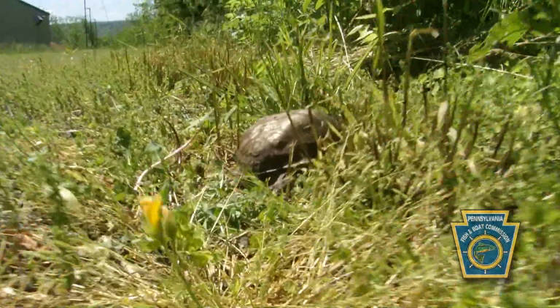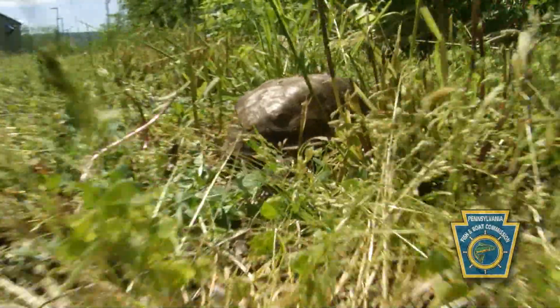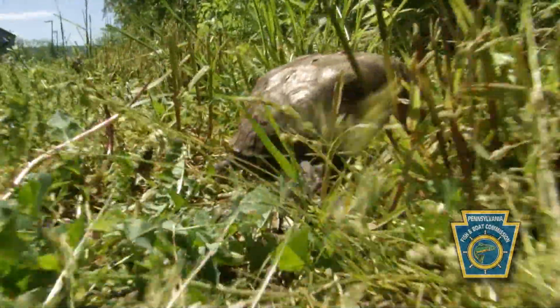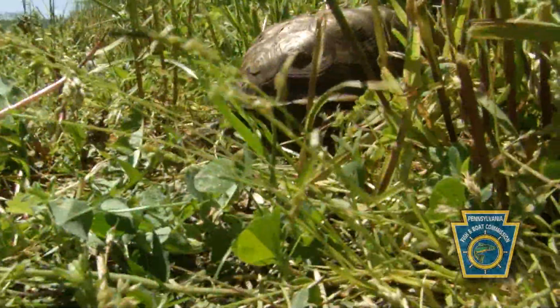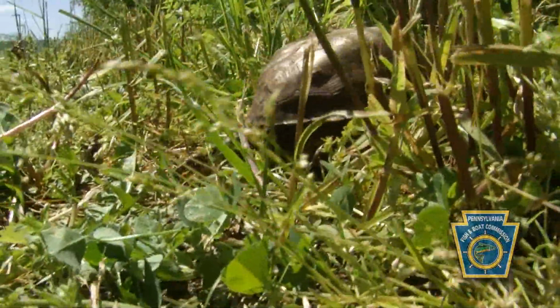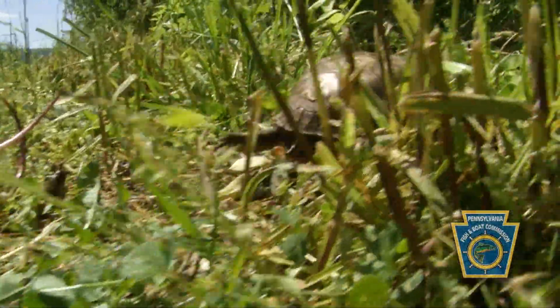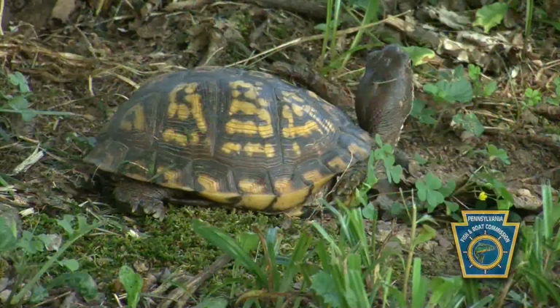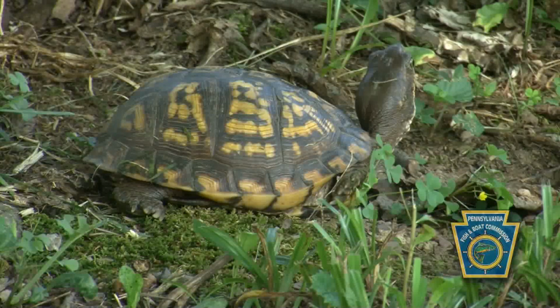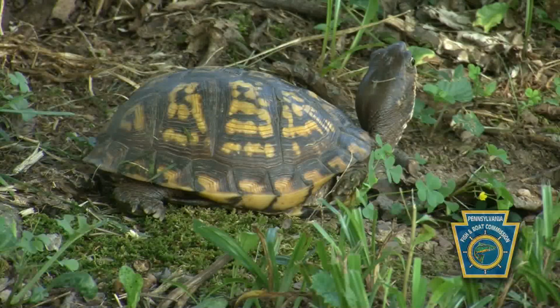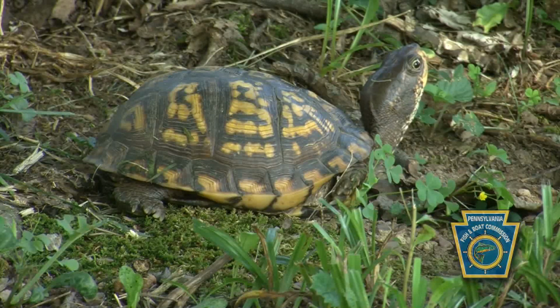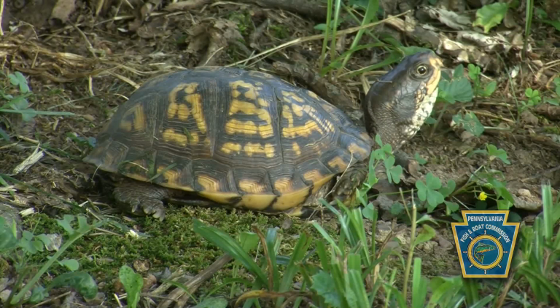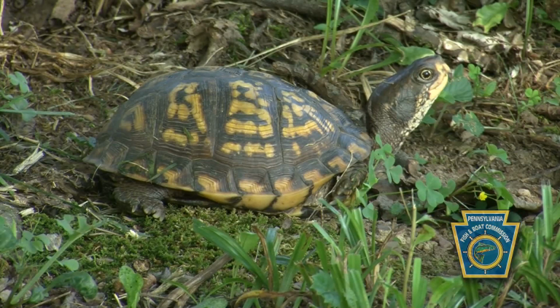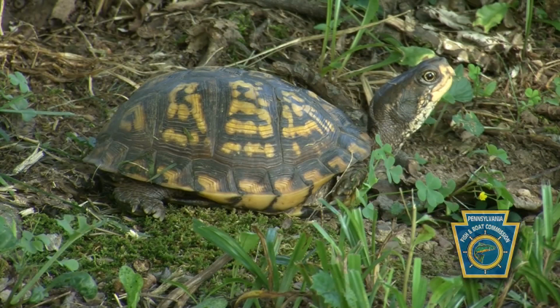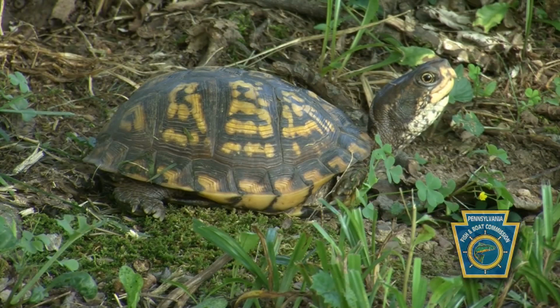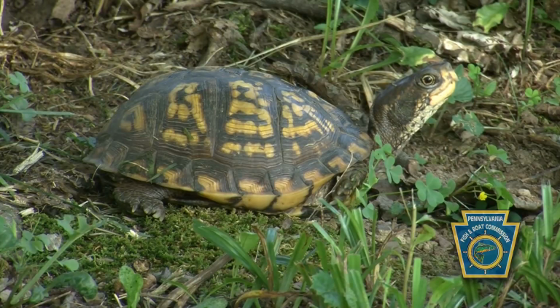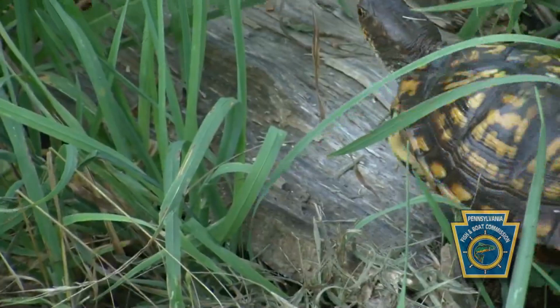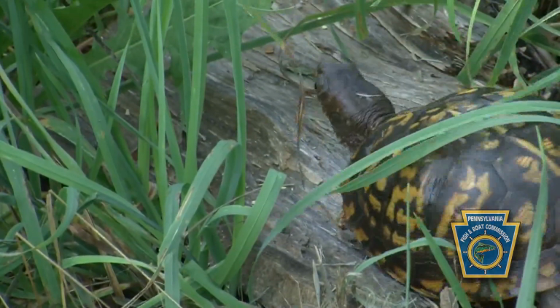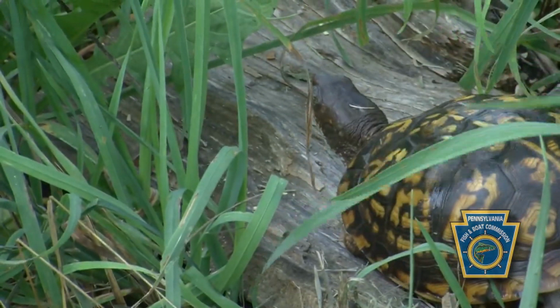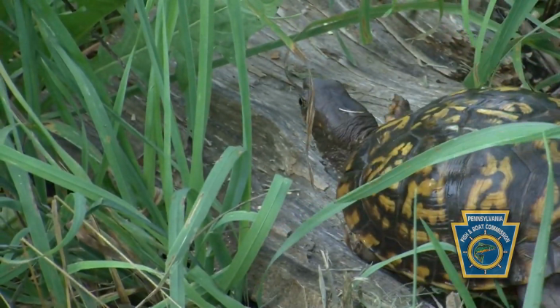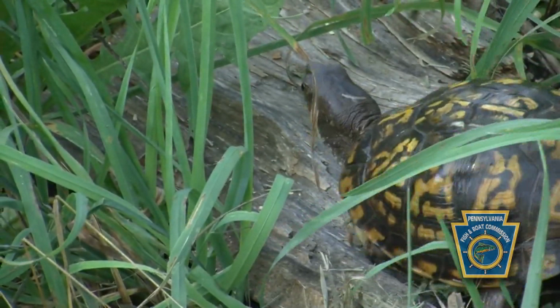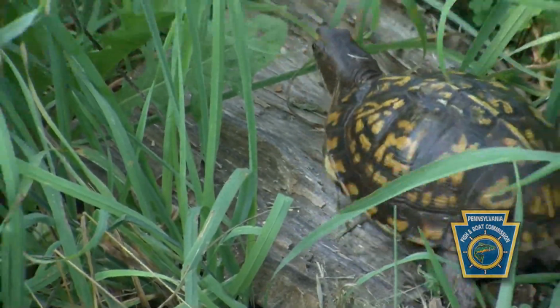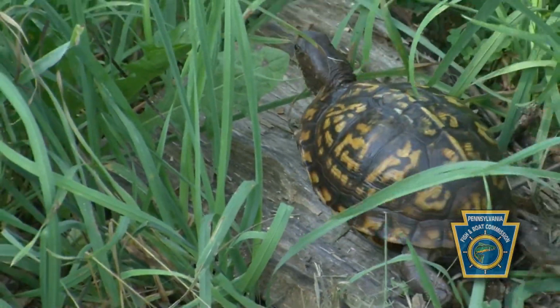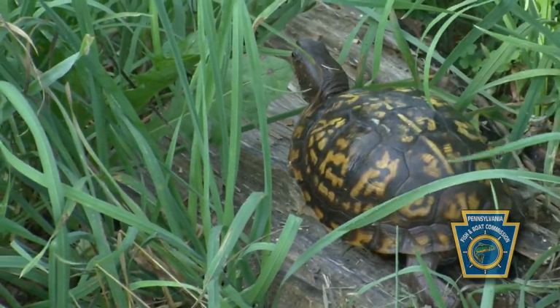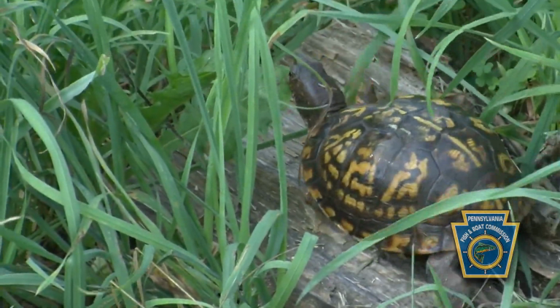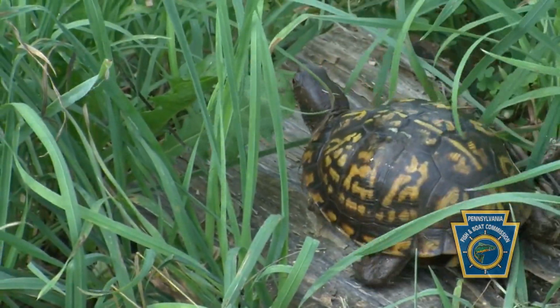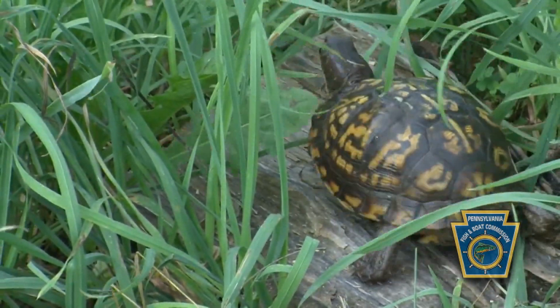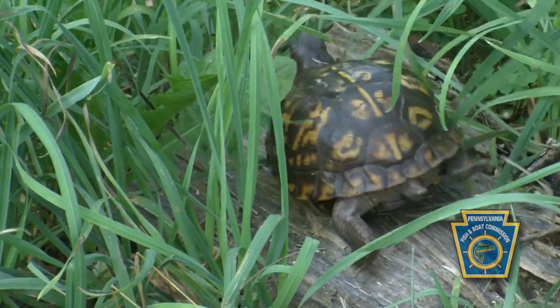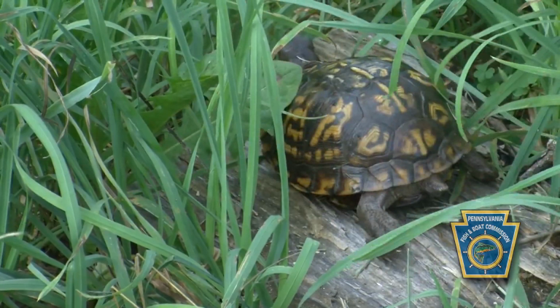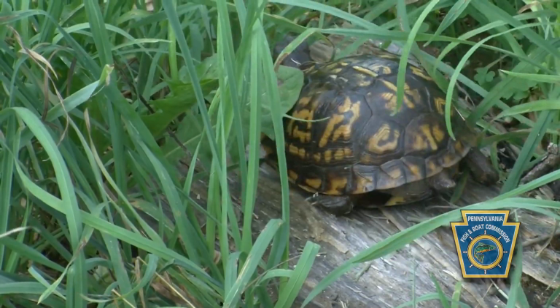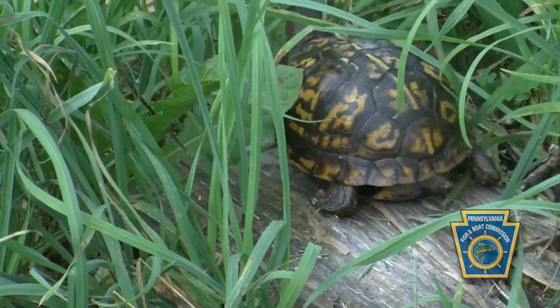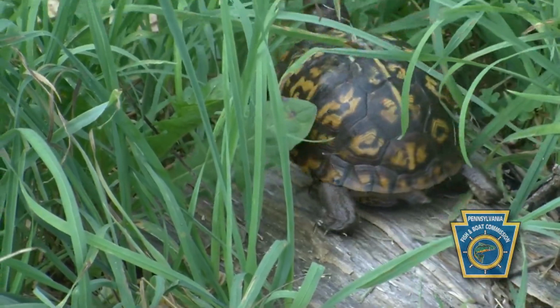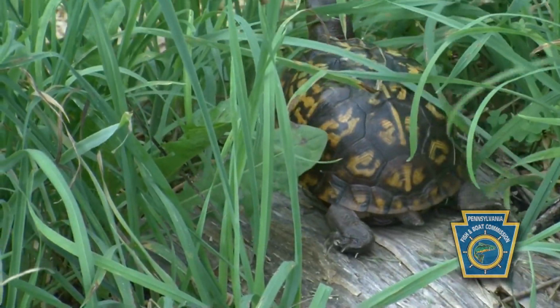Let her go about her way — you can watch her for a little while. Box turtles have a very small home range, about the size of a football field, so they're going to be breeding or nesting somewhere close to that. If you take them out of their home range, they become lost.